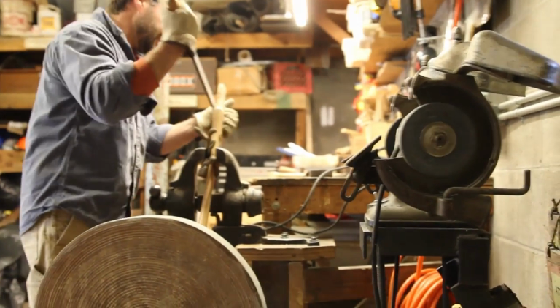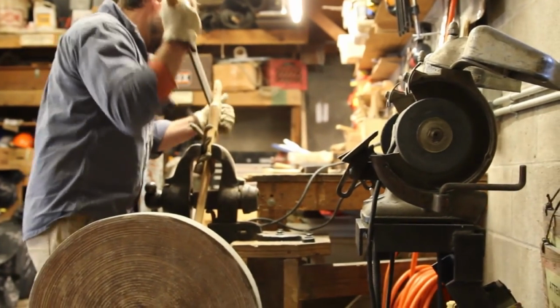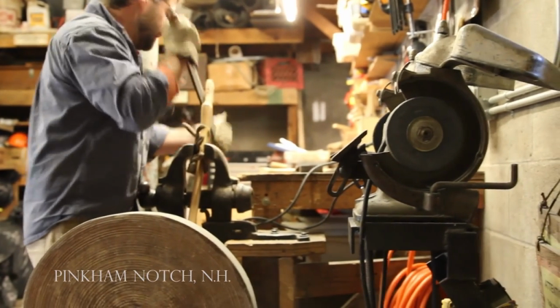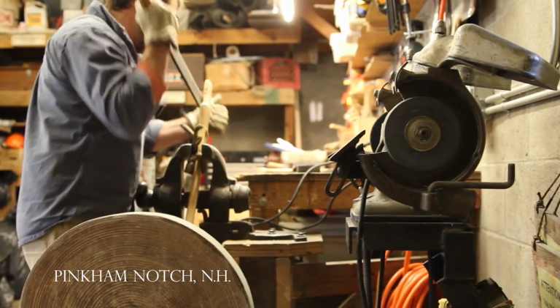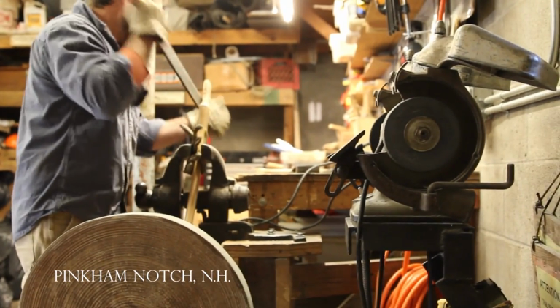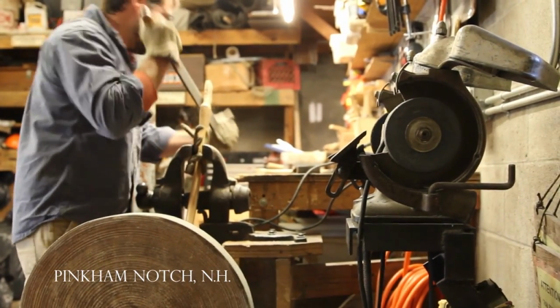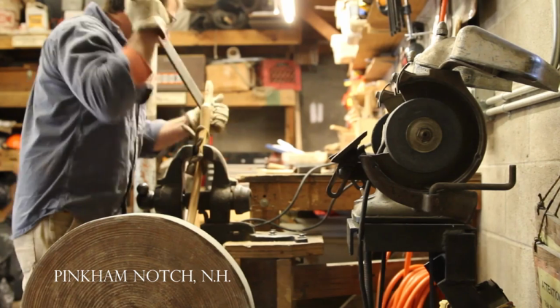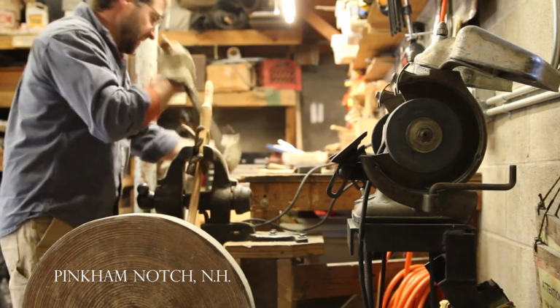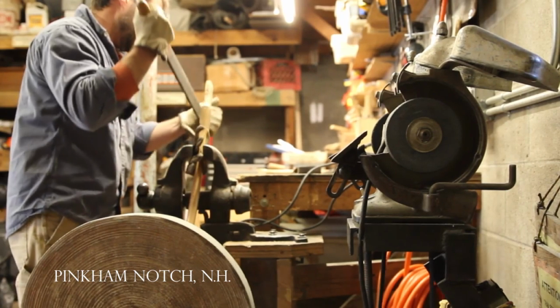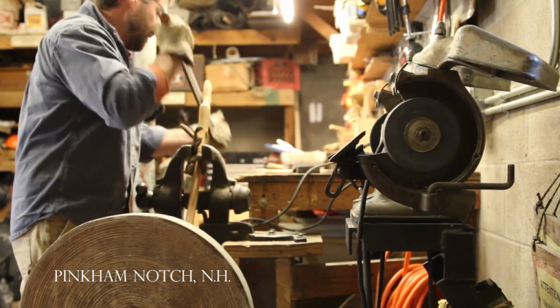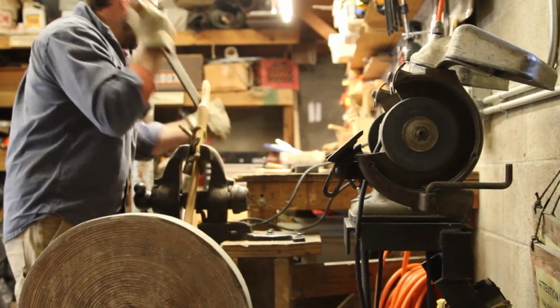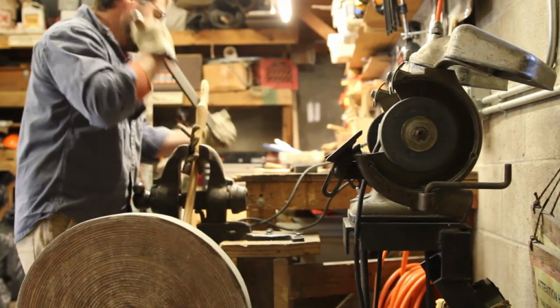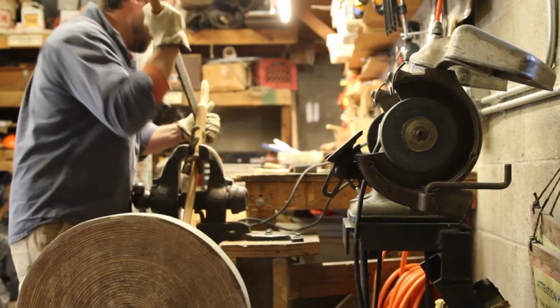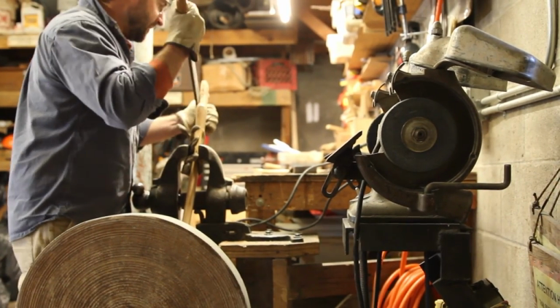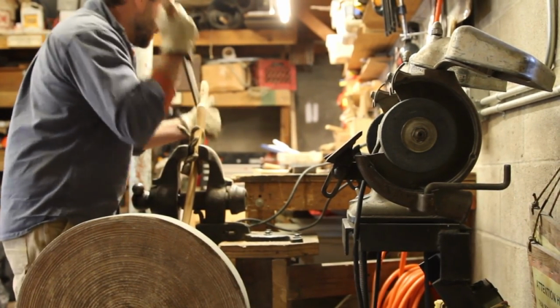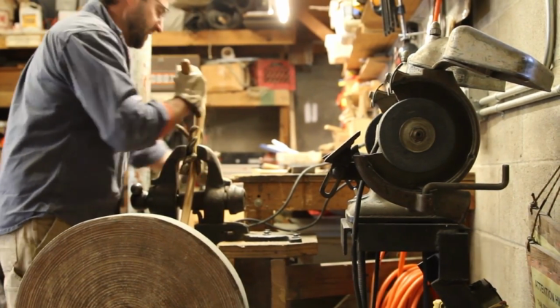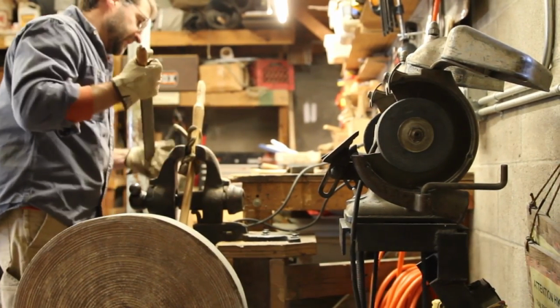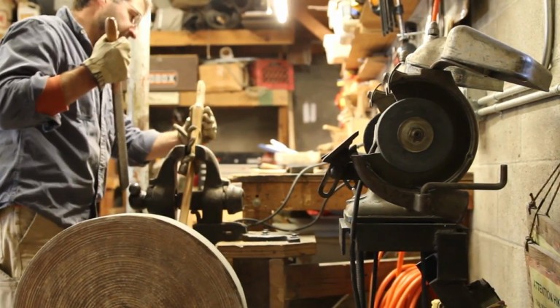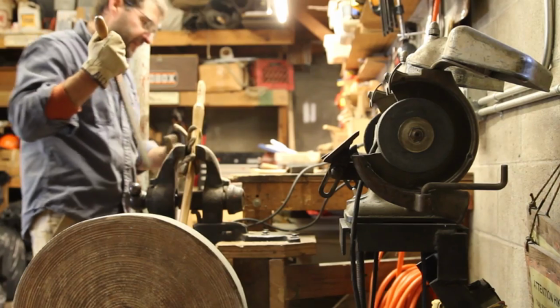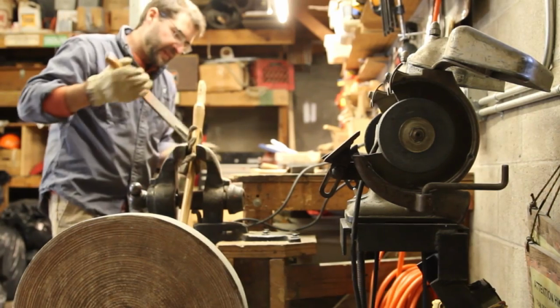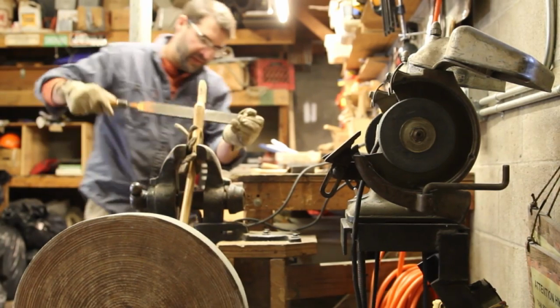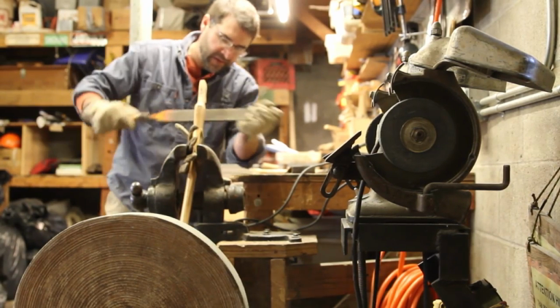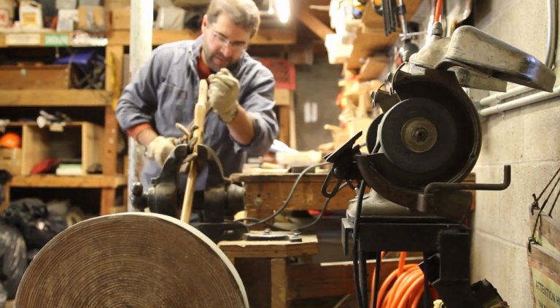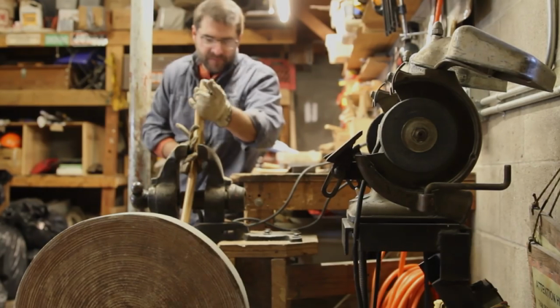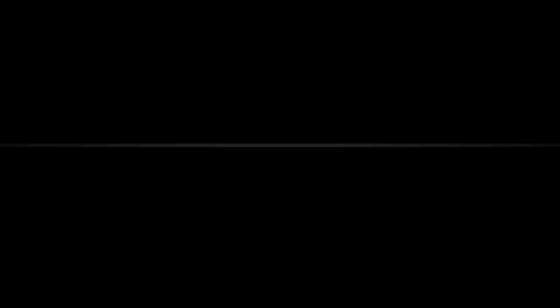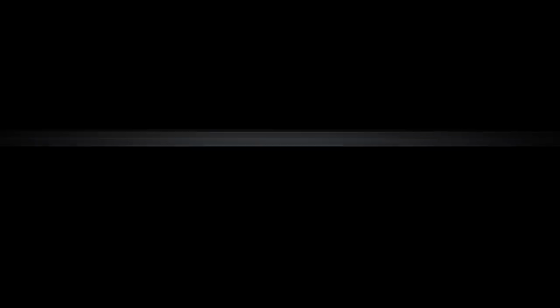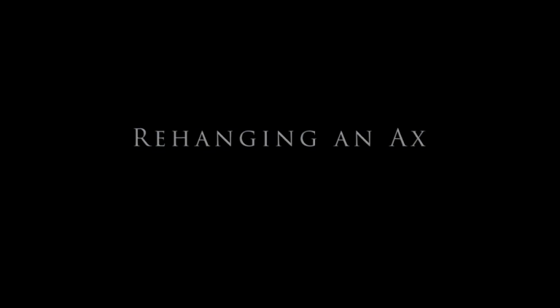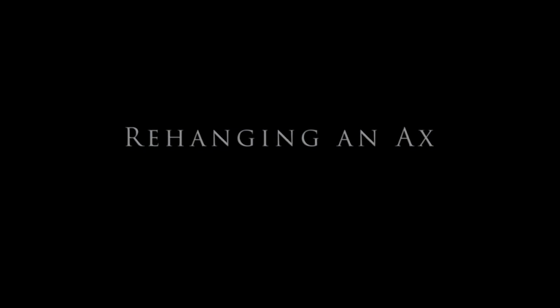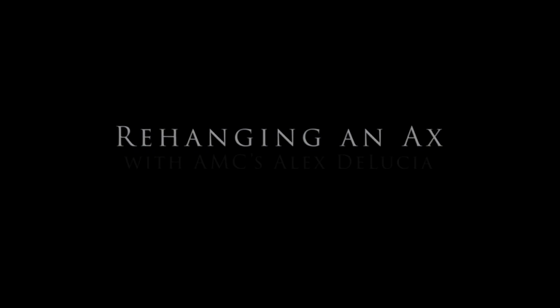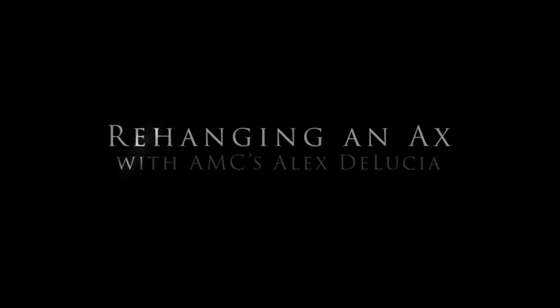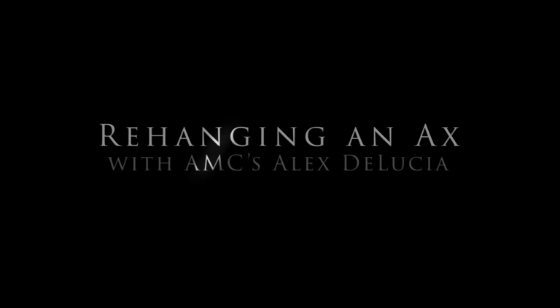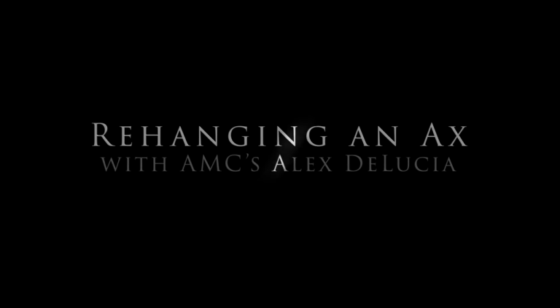My name is Alex DeLucia and I'm AMC's Trails Volunteer Program Manager. I started working with AMC Trails in 2001 and fell in love with trails and trail work and fell in love with chopping, and I just didn't want to leave.